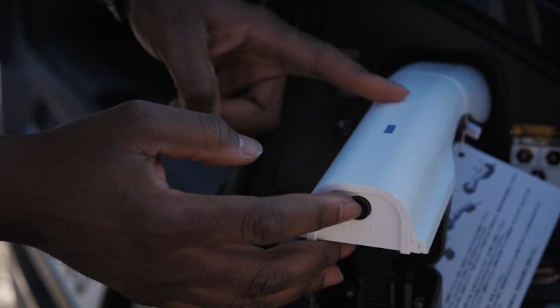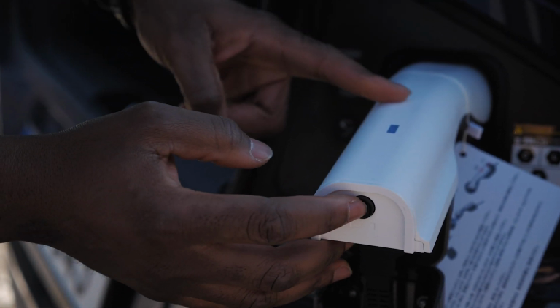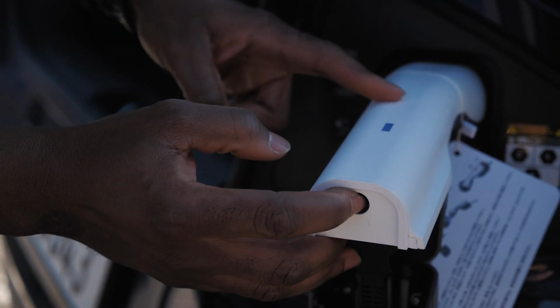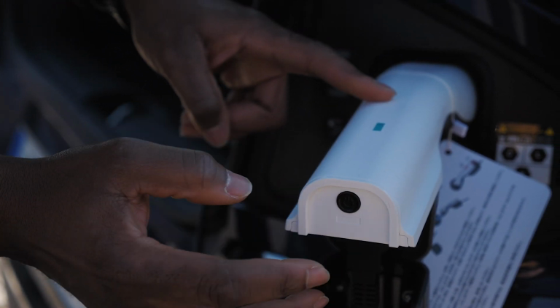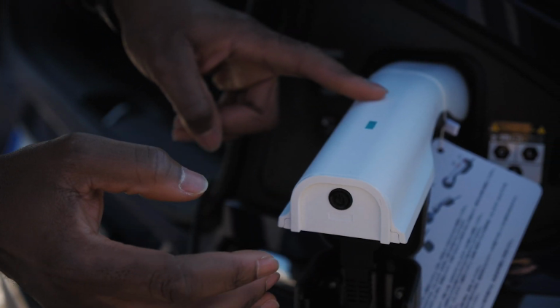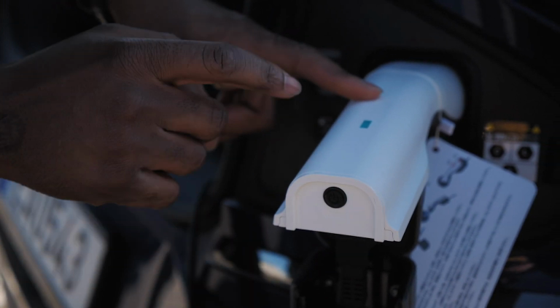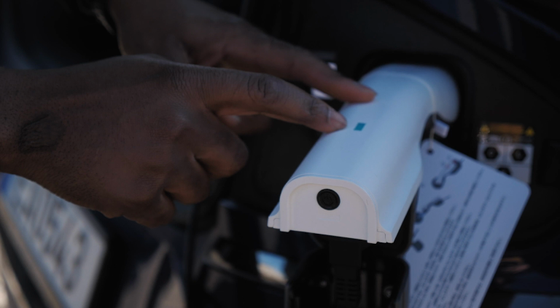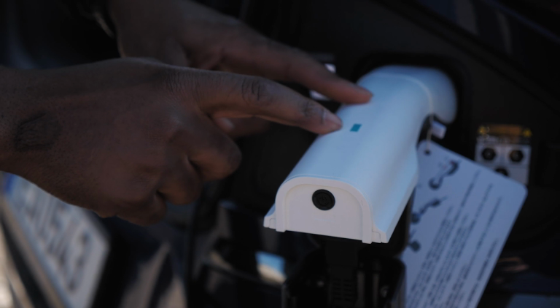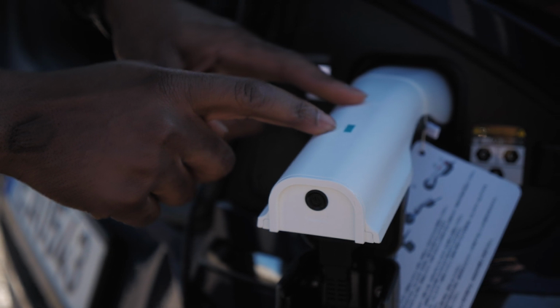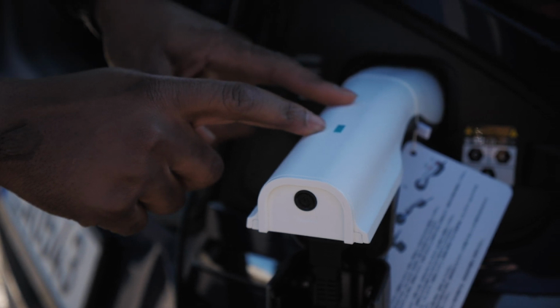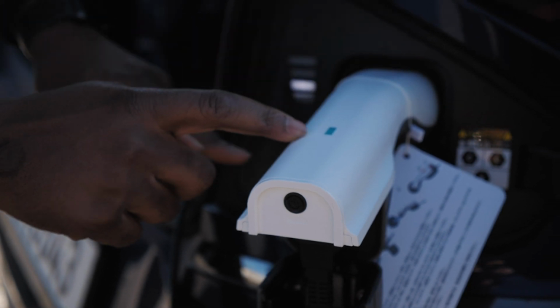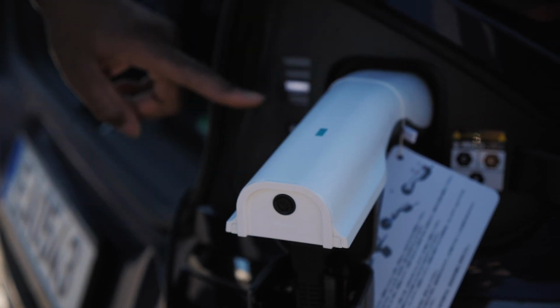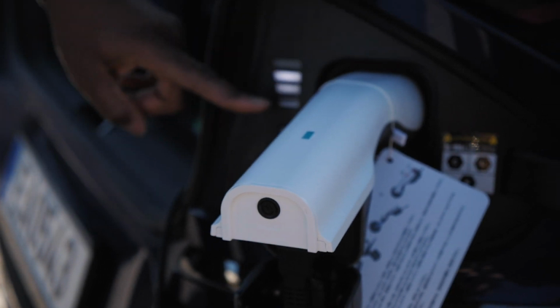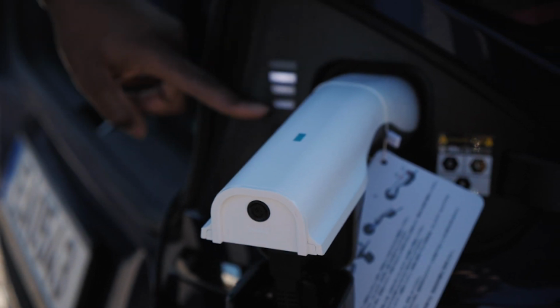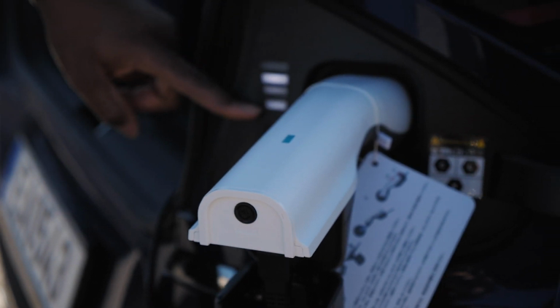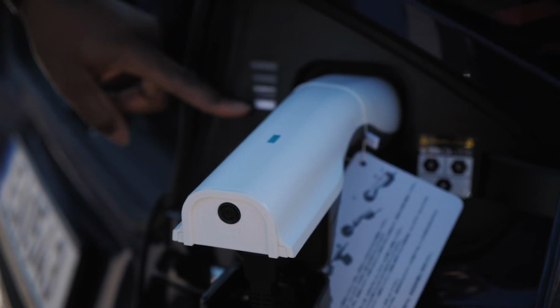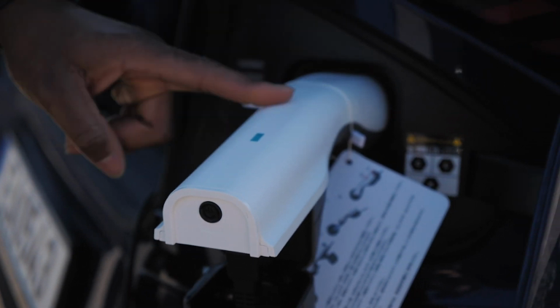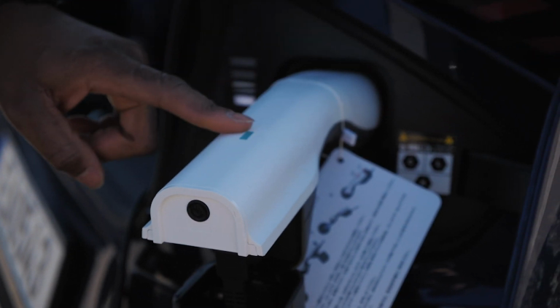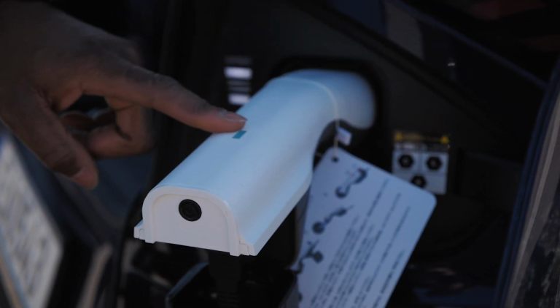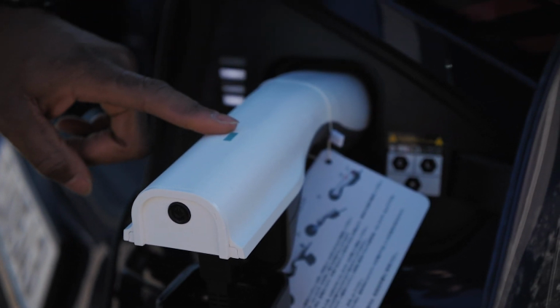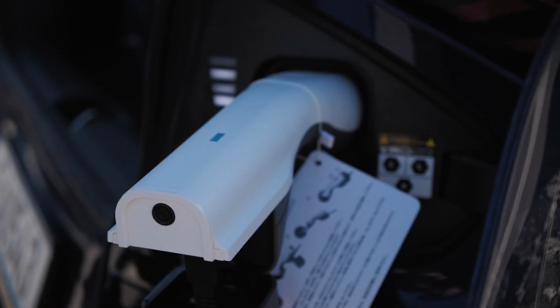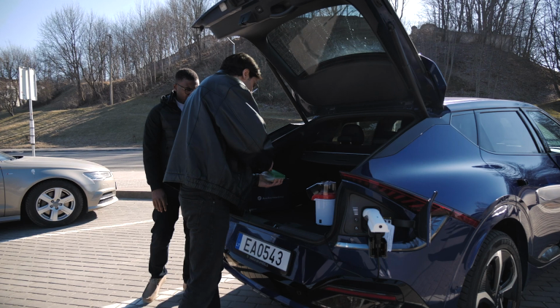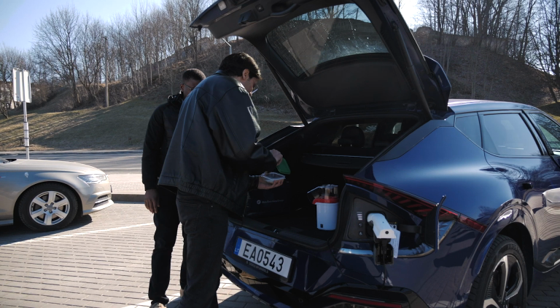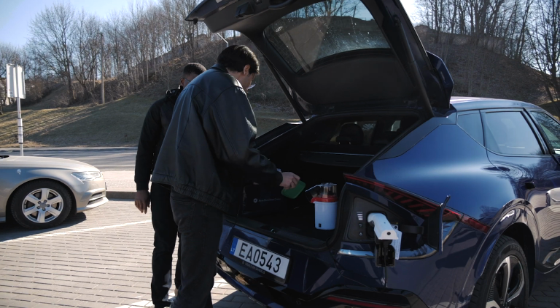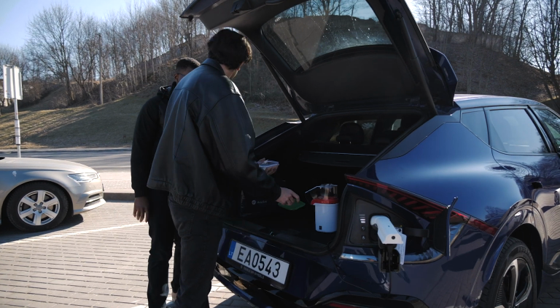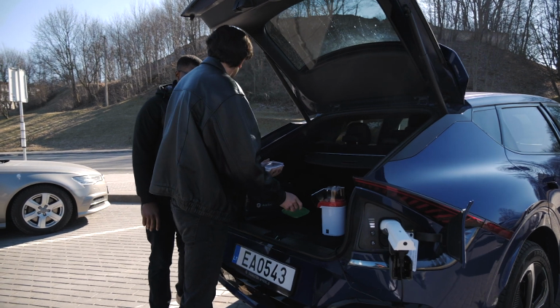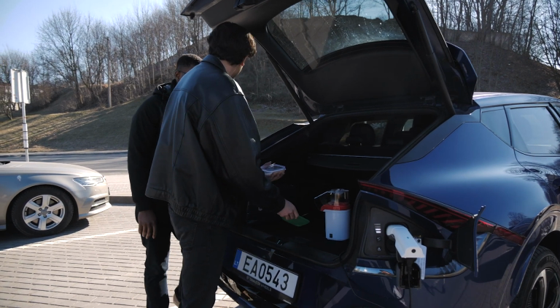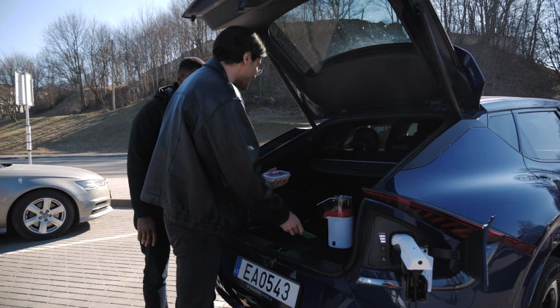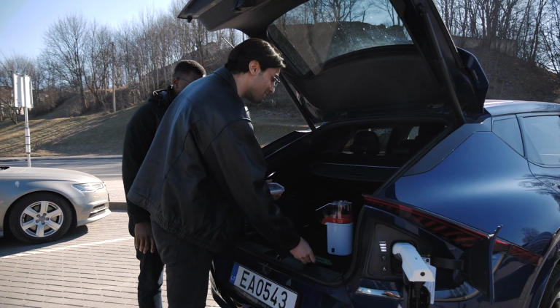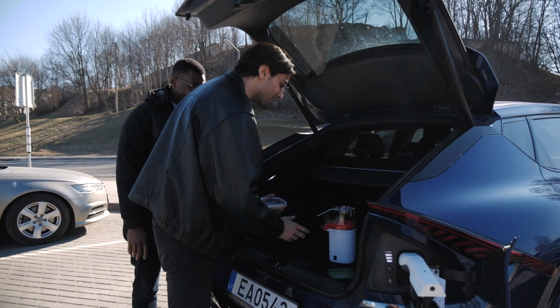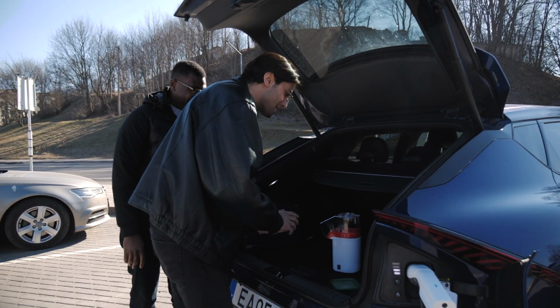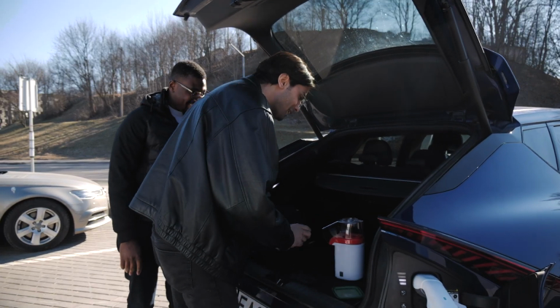So you tap this button, the light comes on, while this part of the car is still blinking to show you what is going on. I hope this popcorn is enough for both of us.